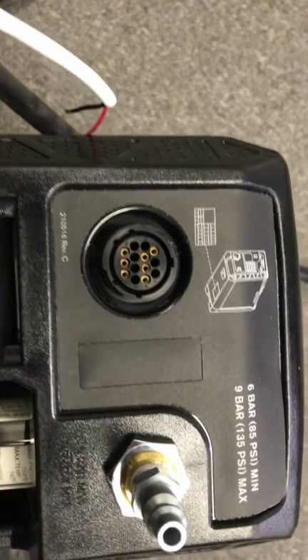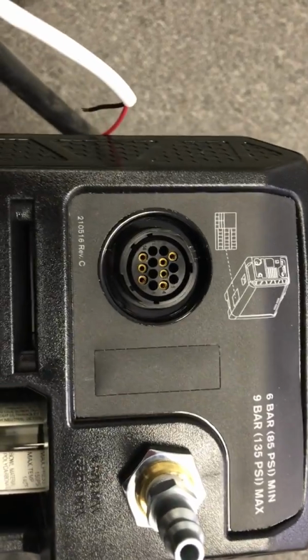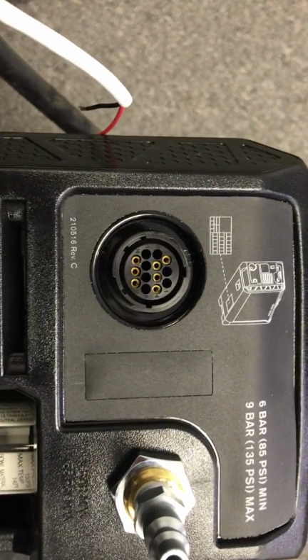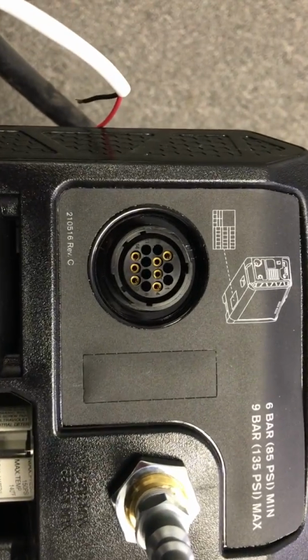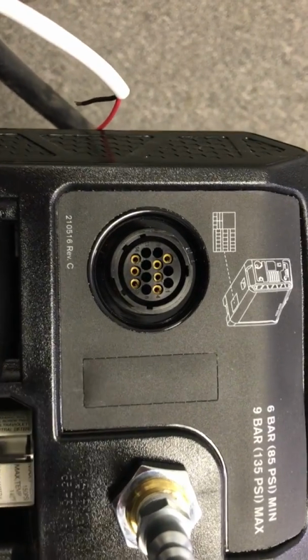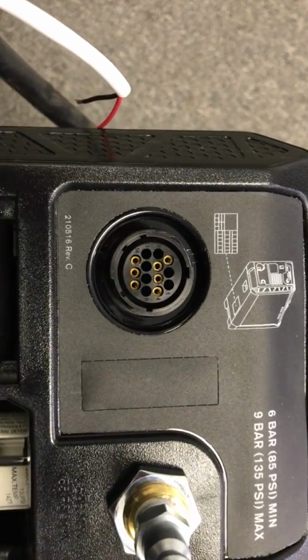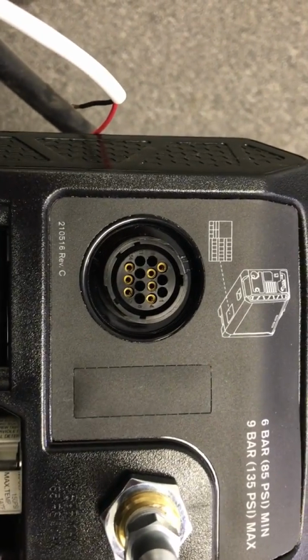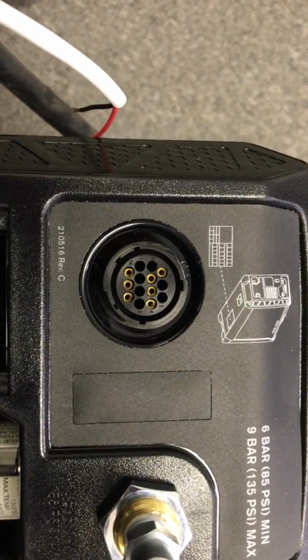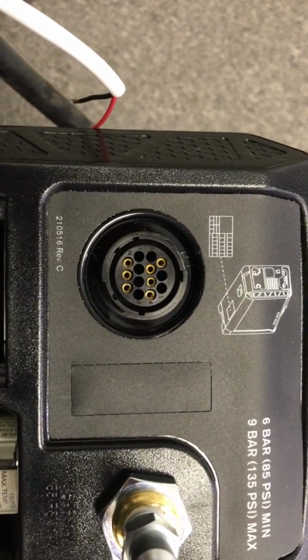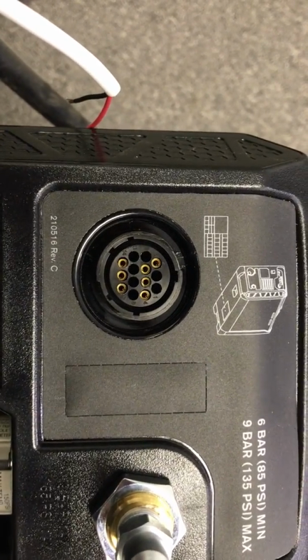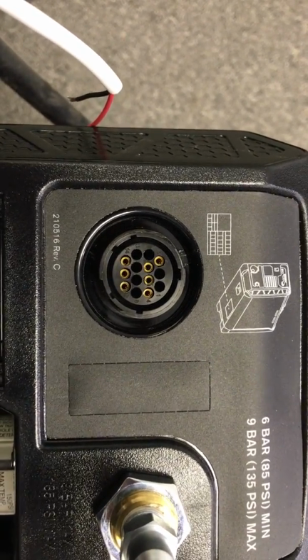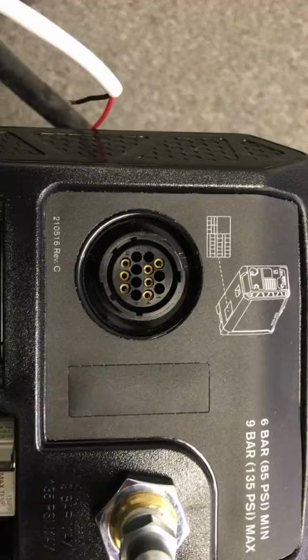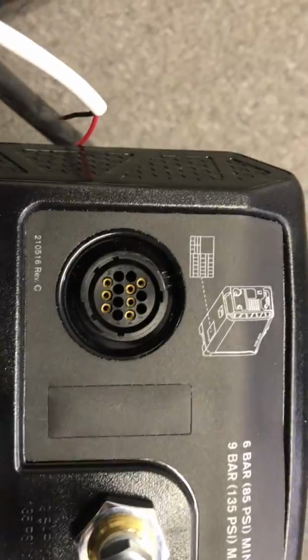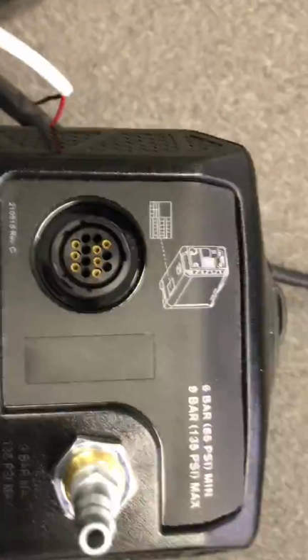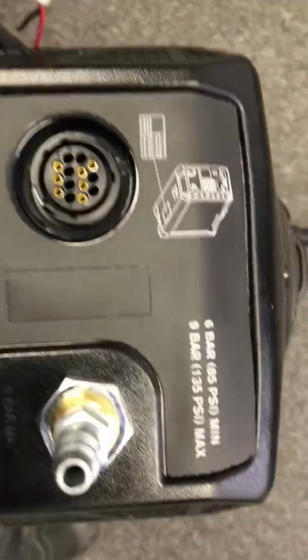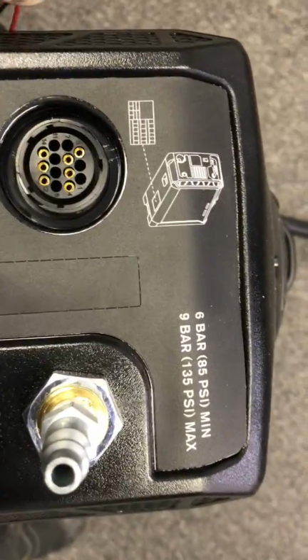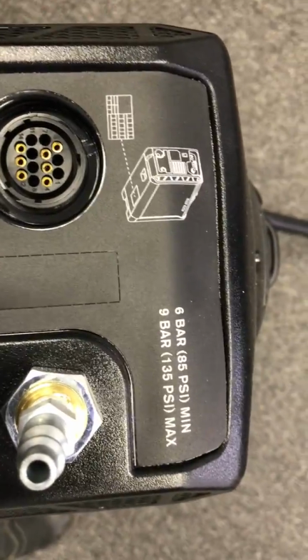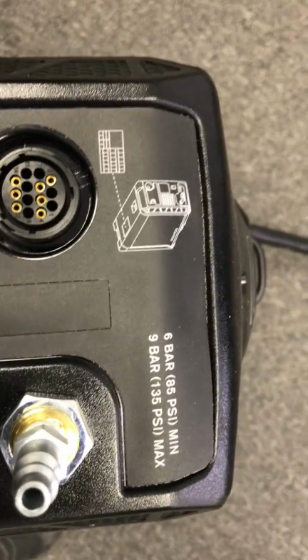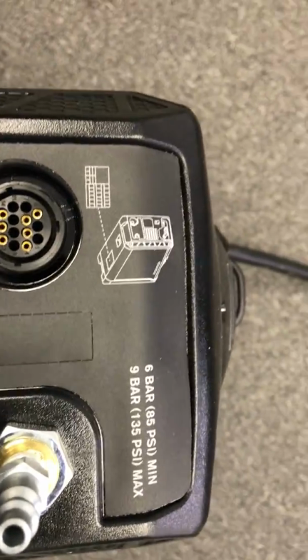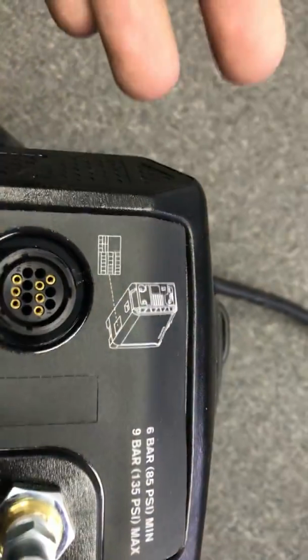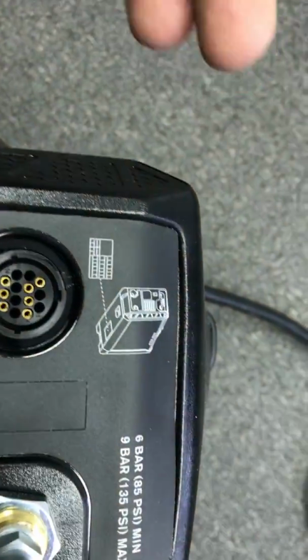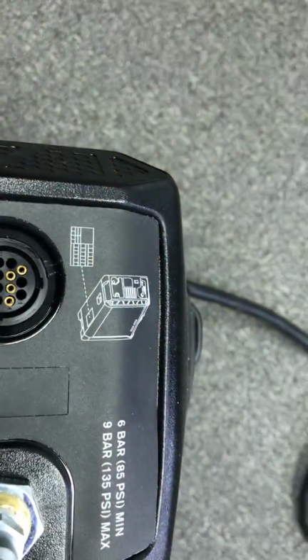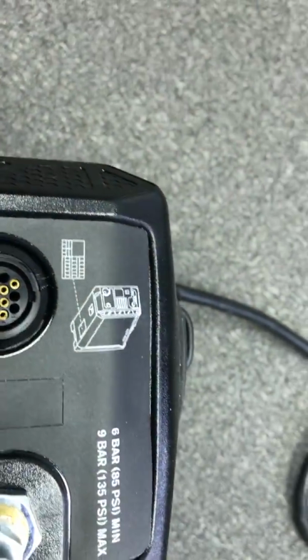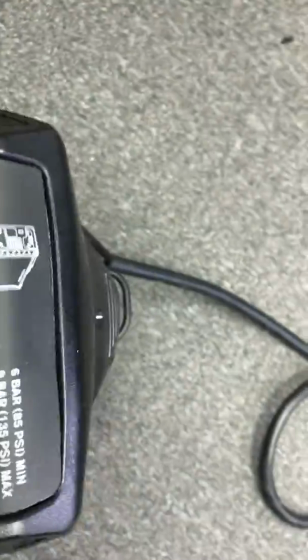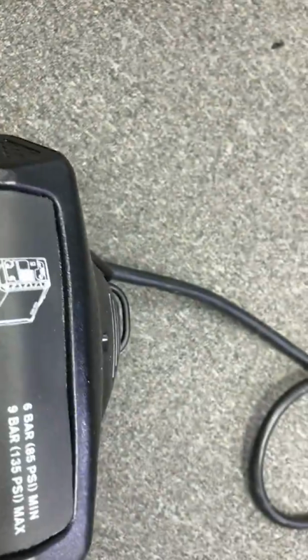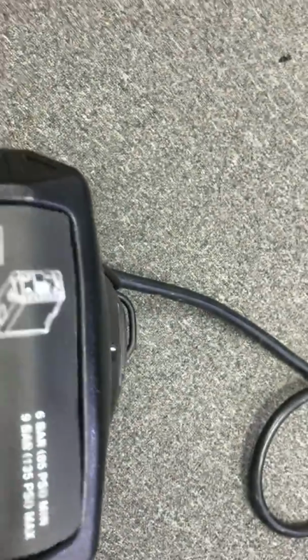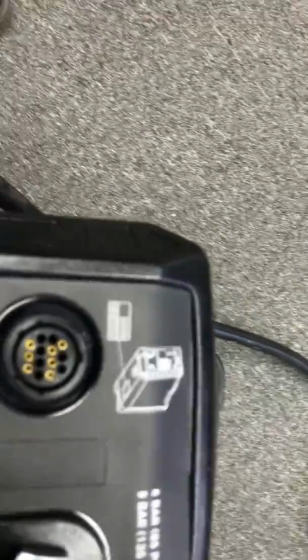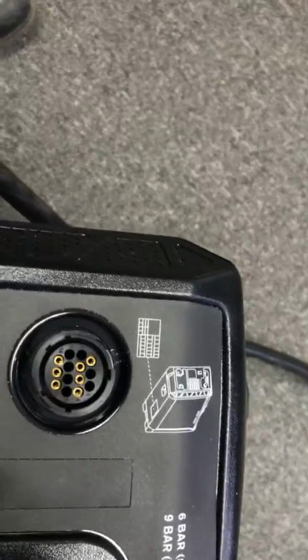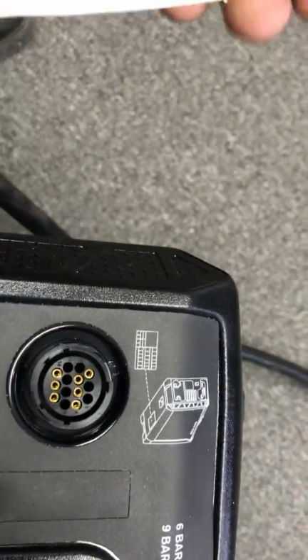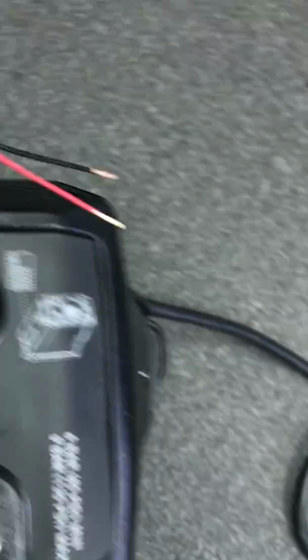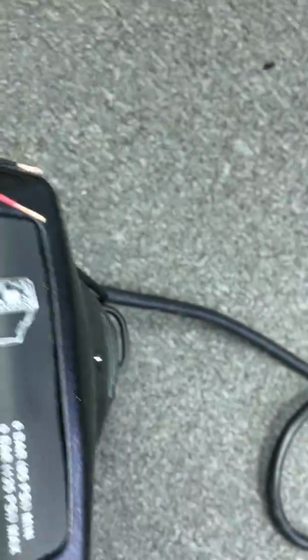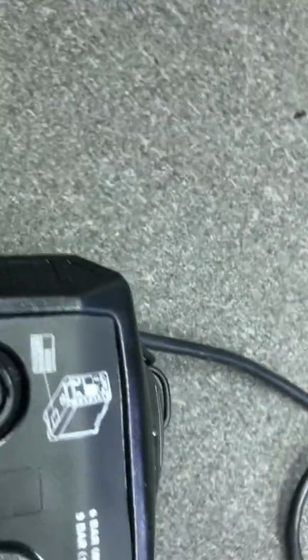This is a small video on how to connect your plasma cutter to the control box using our current method, or the method that's most commonly available with the system.